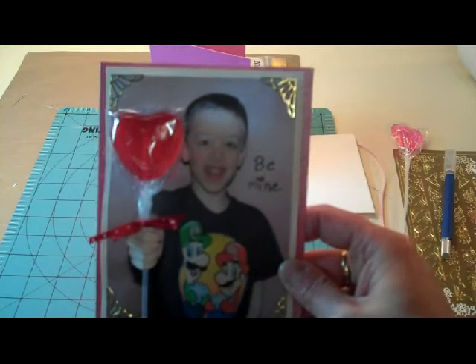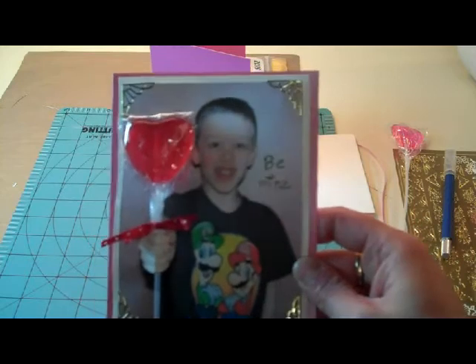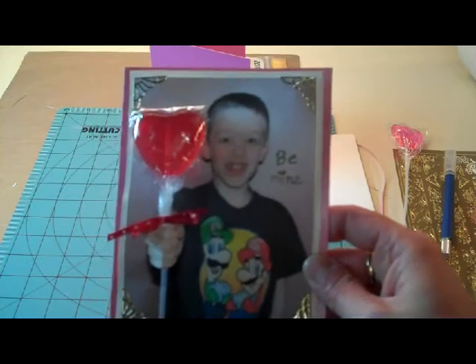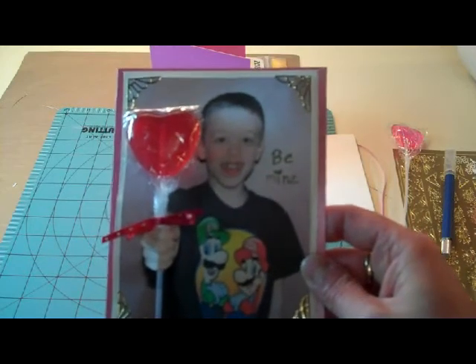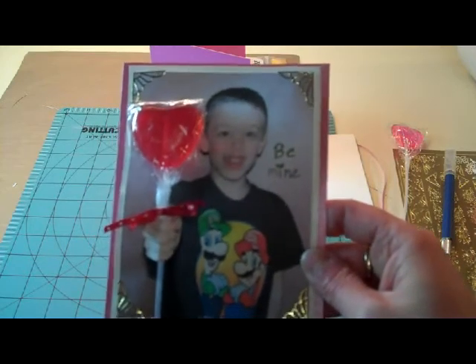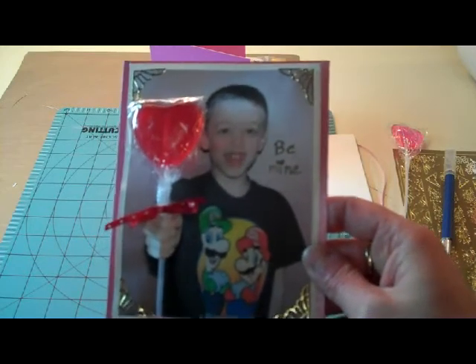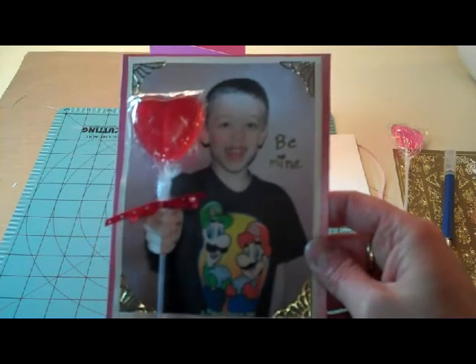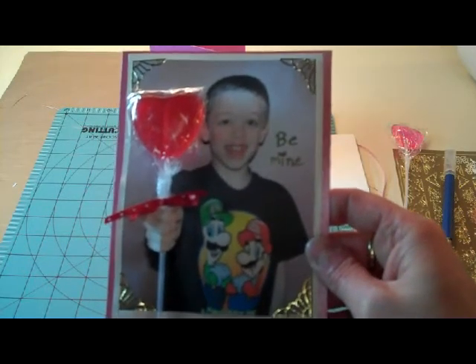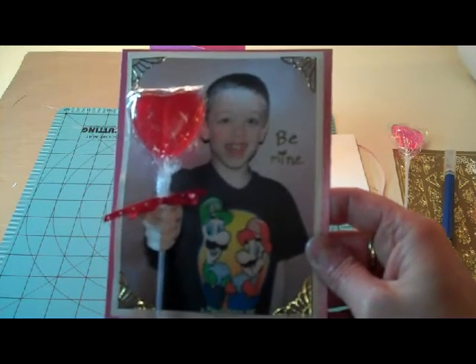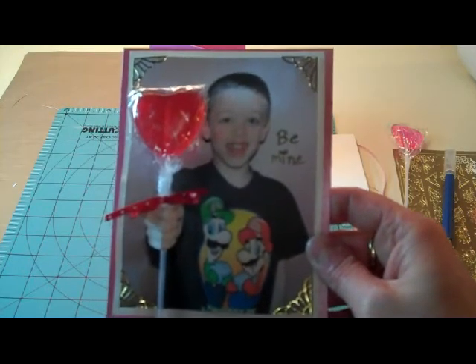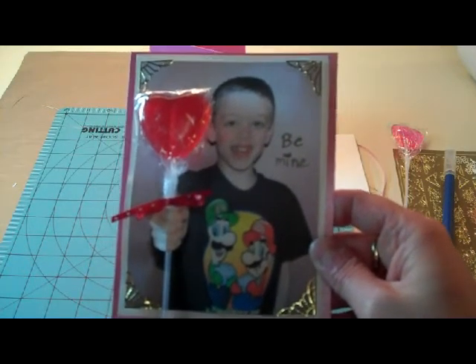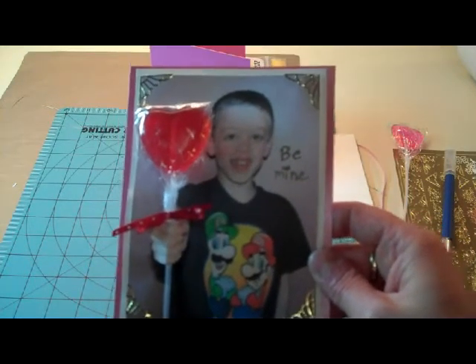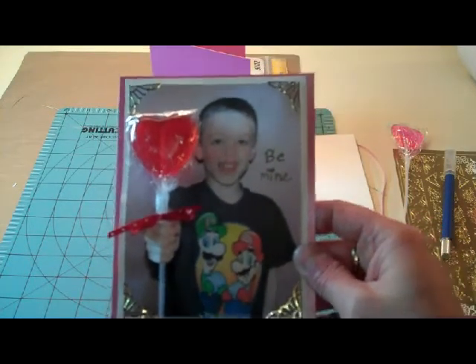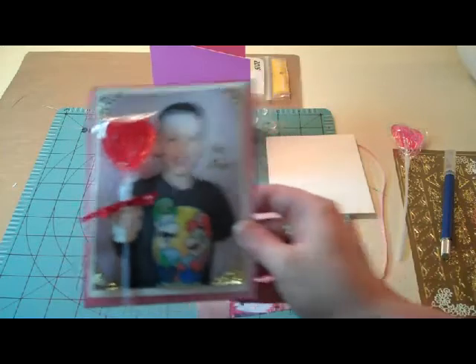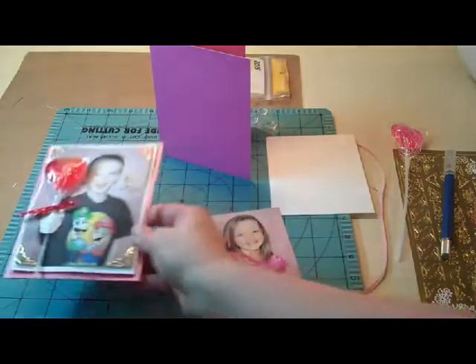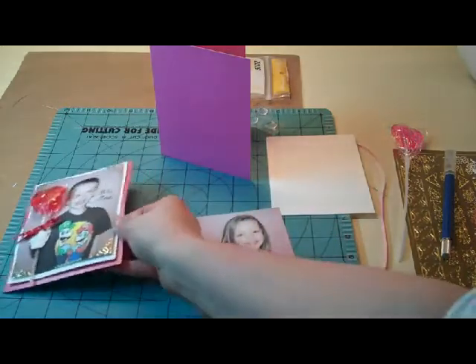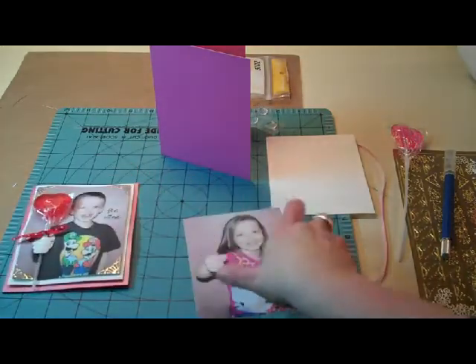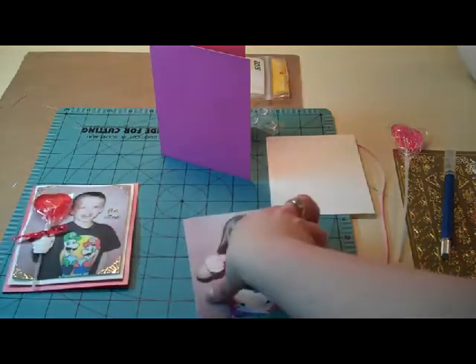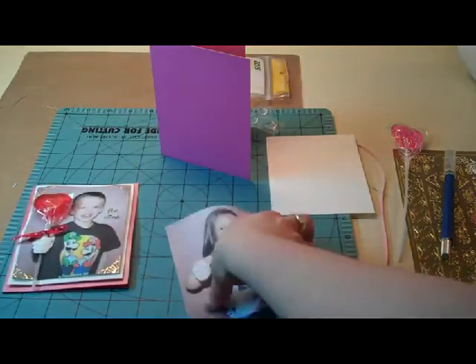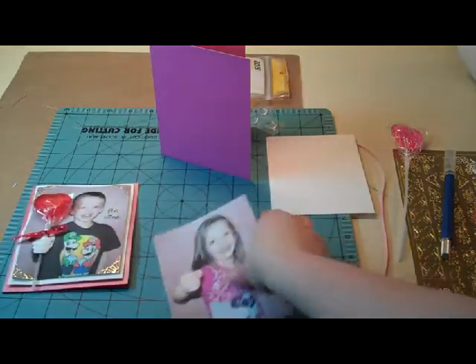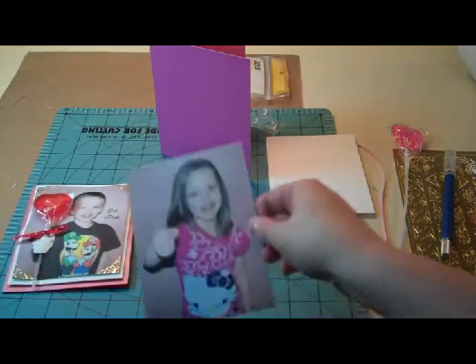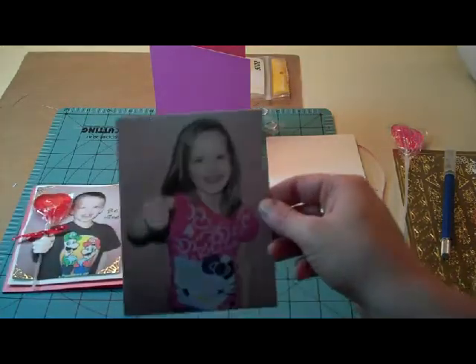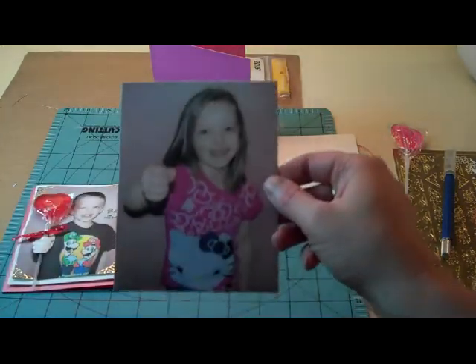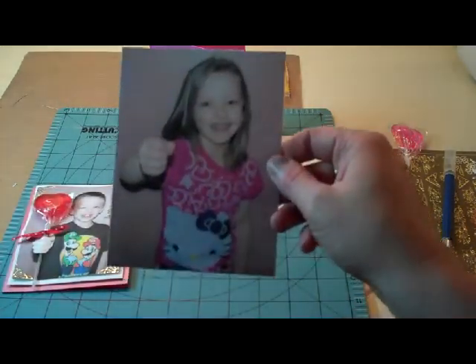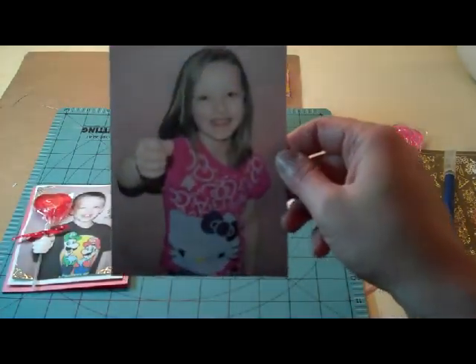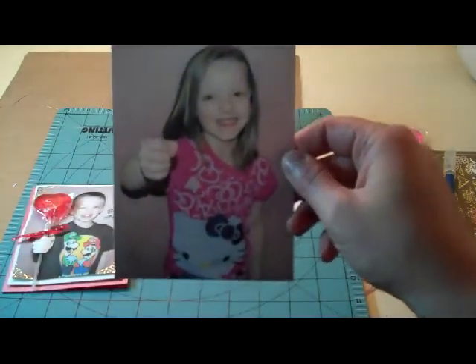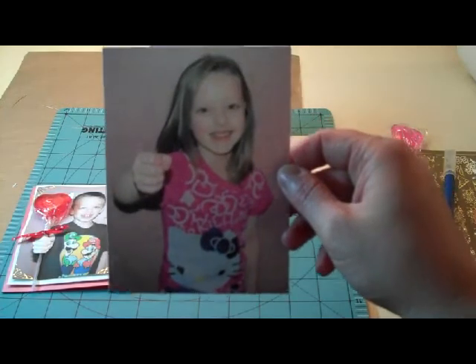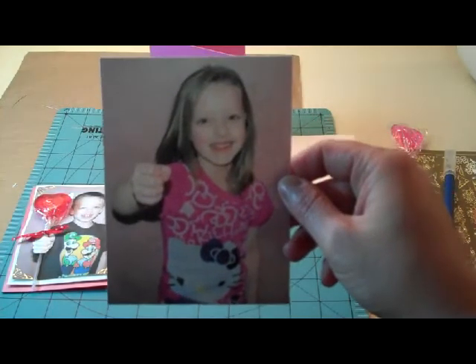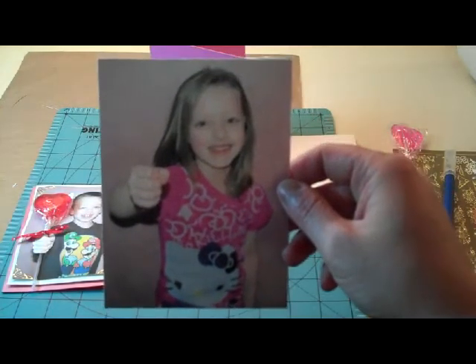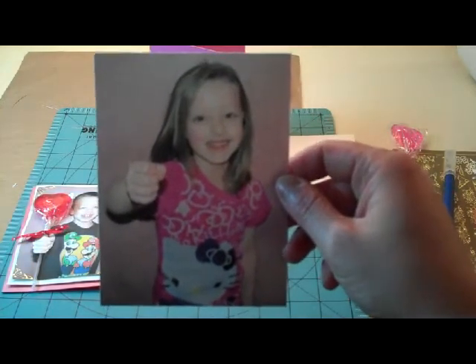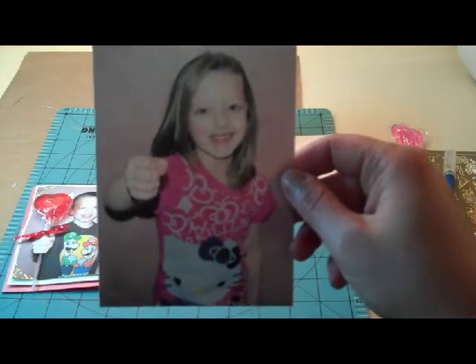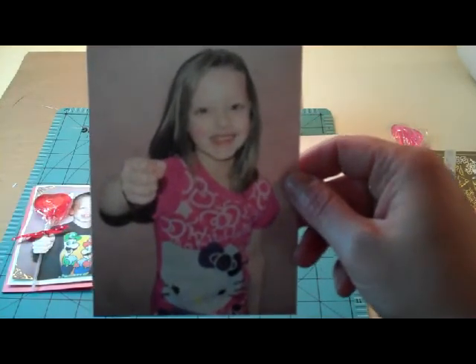These are great for school and for grandparents, dads and moms. All you do is have your kids stand against a wall or something and have them stick out their hand like they're holding the treat.